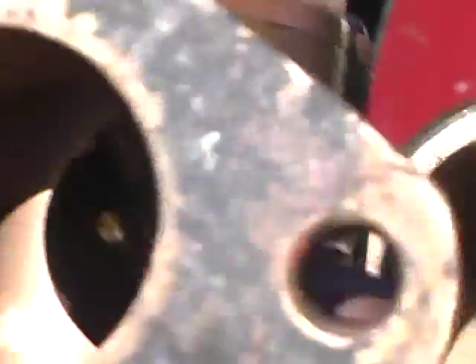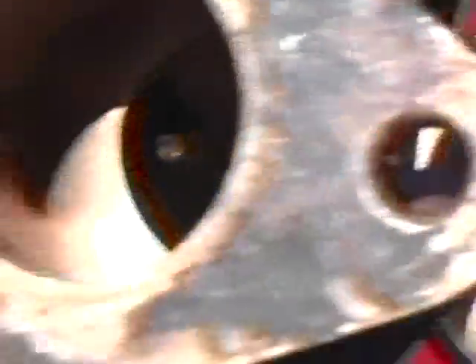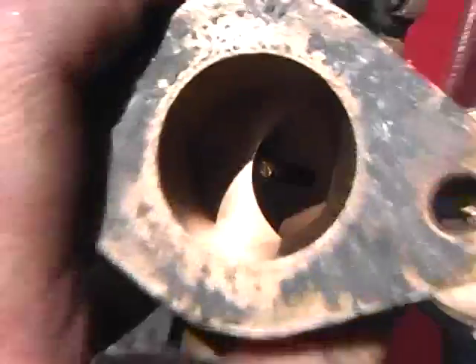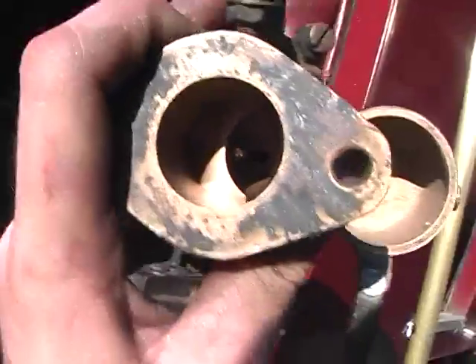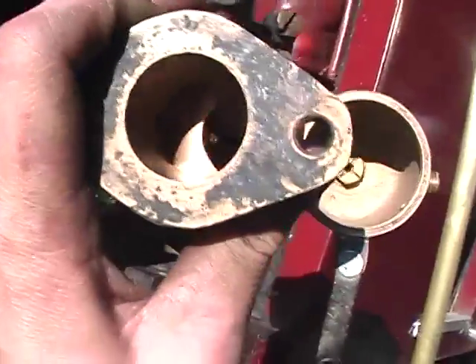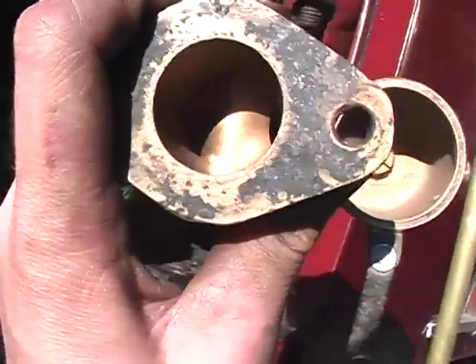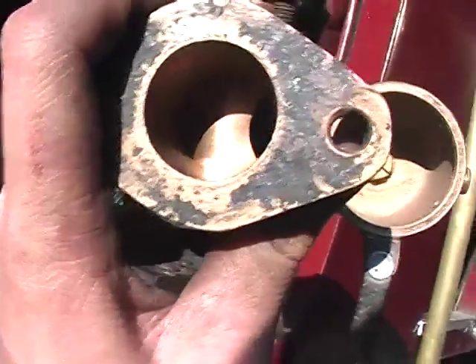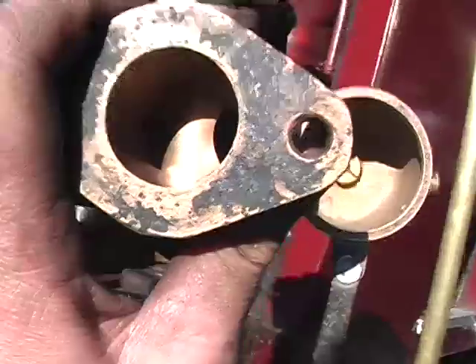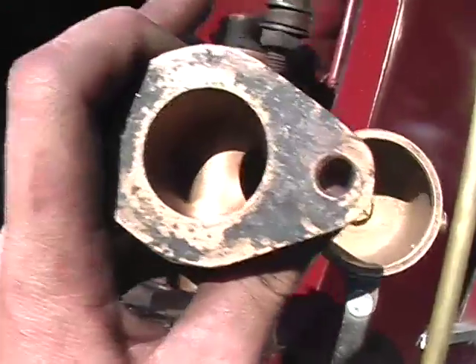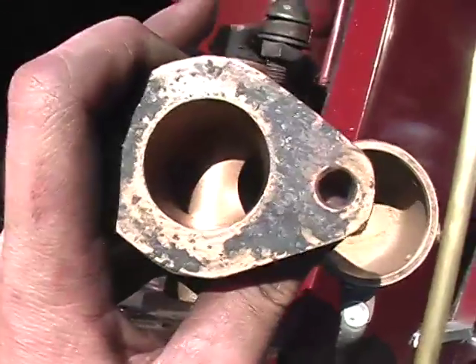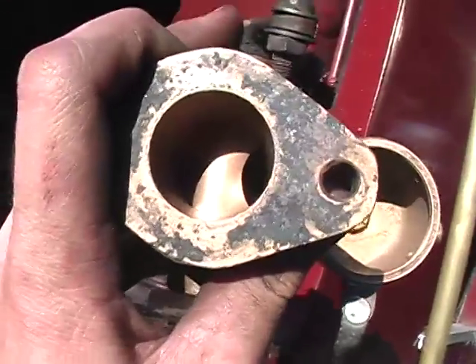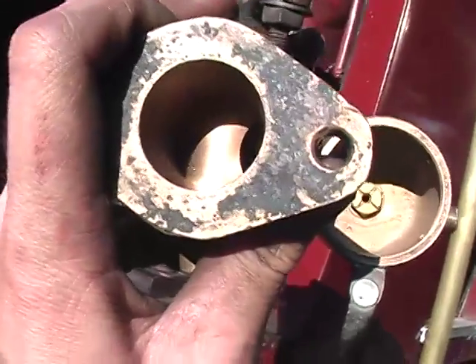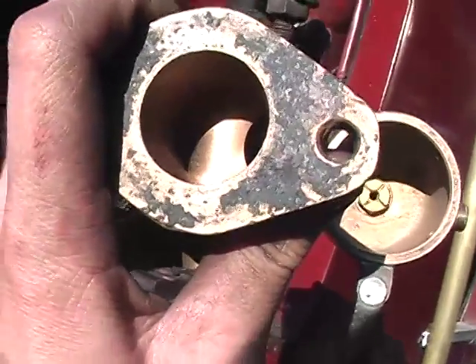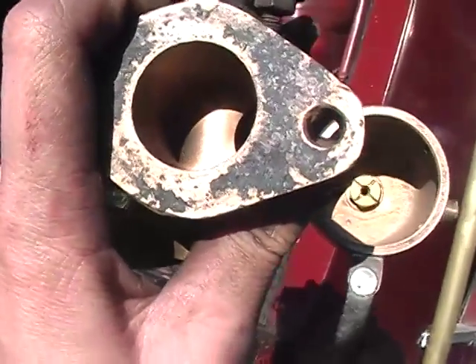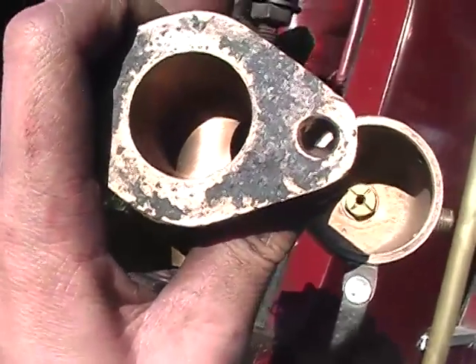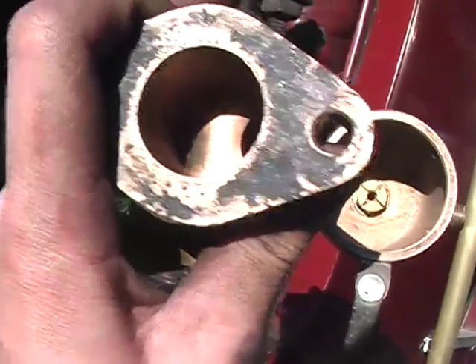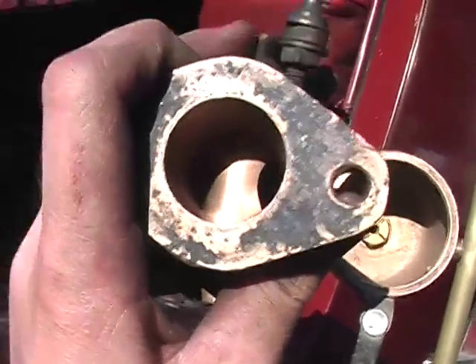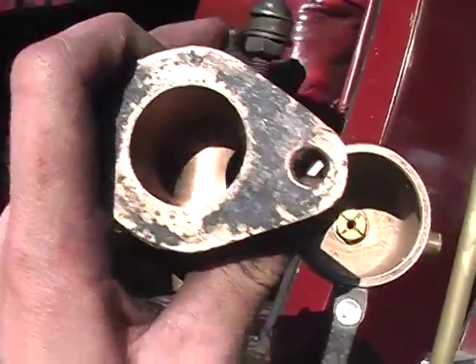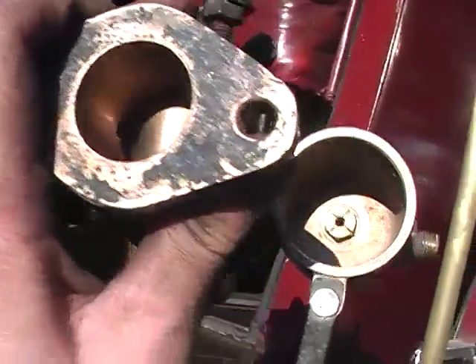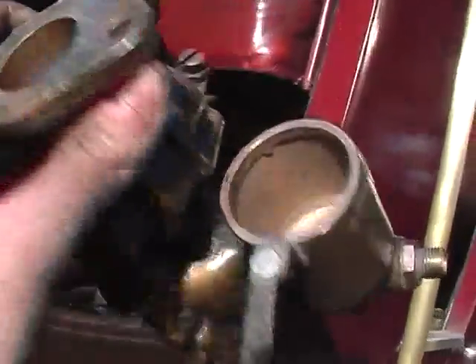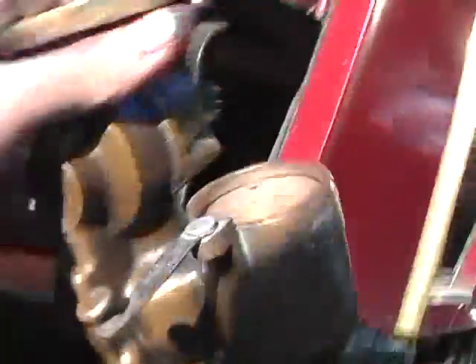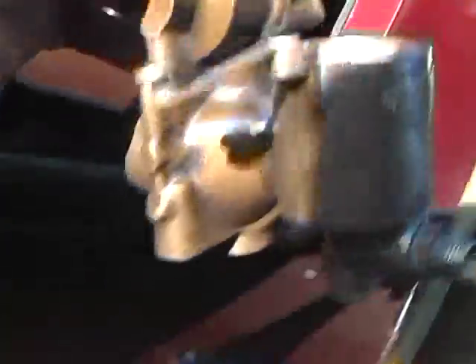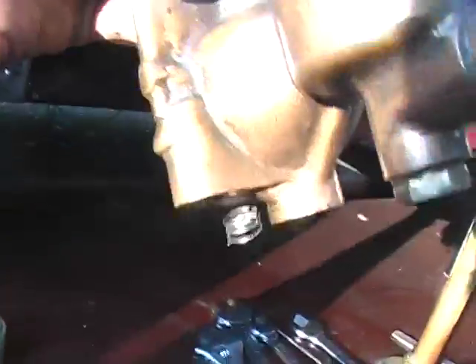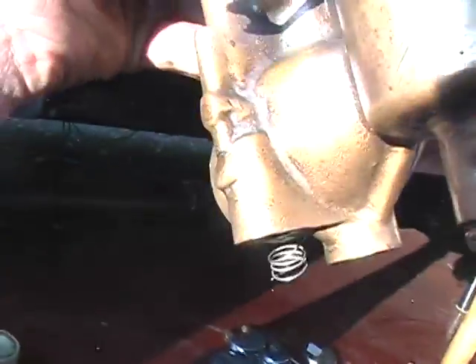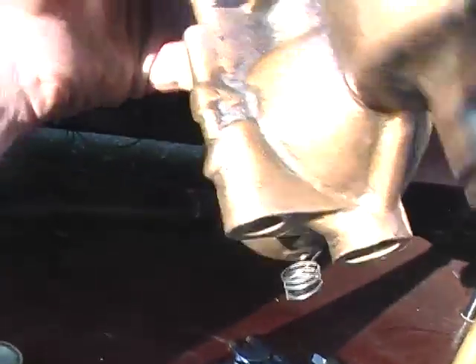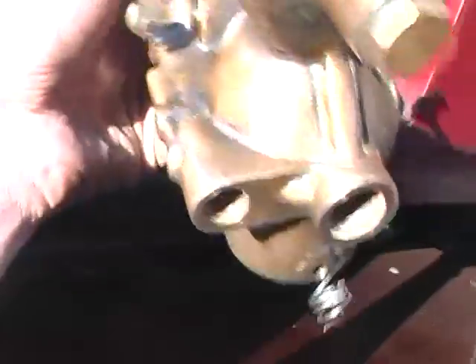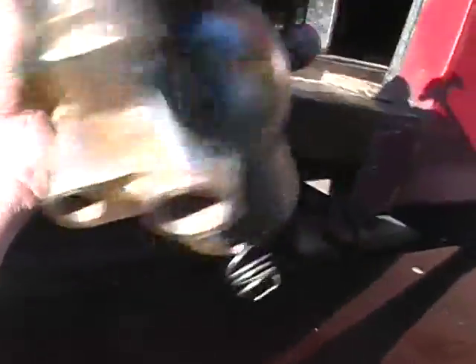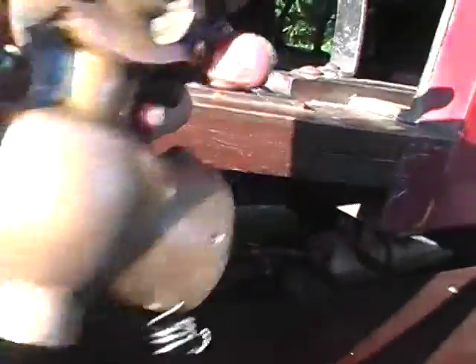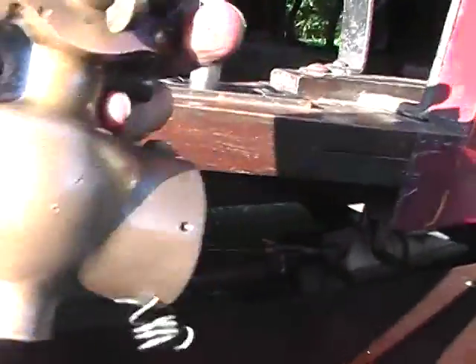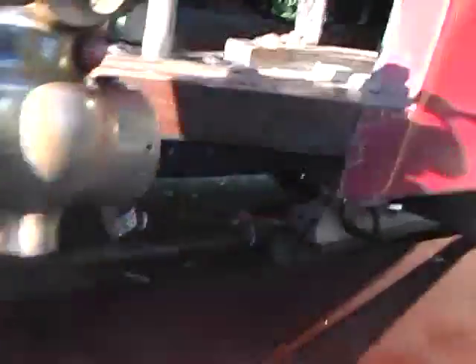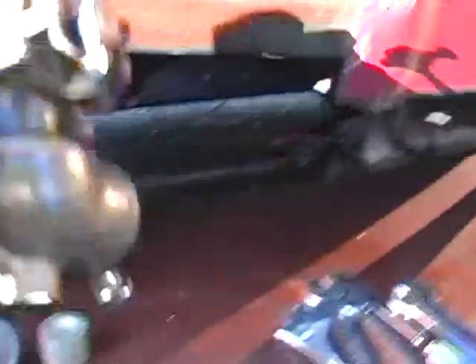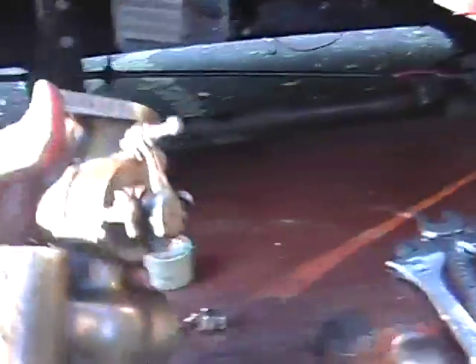So, full throttle — that's when, and only when, the power jet is active. And that's pretty much all there is to it.